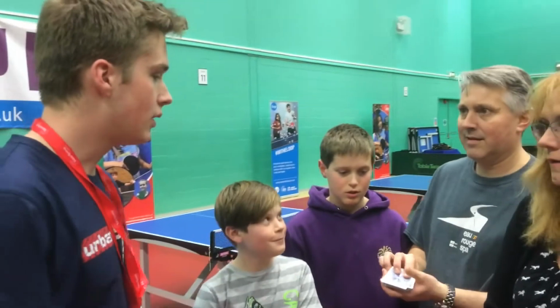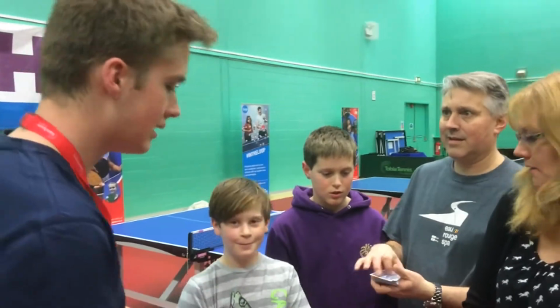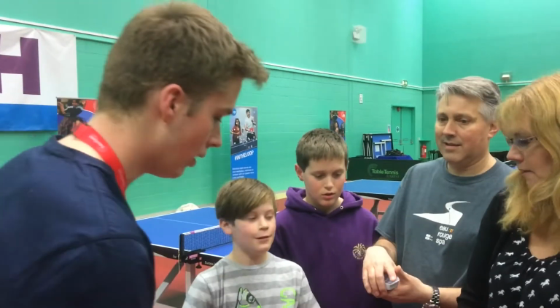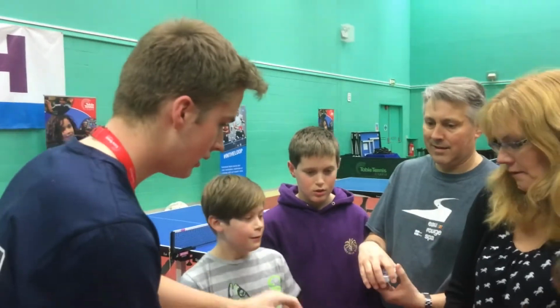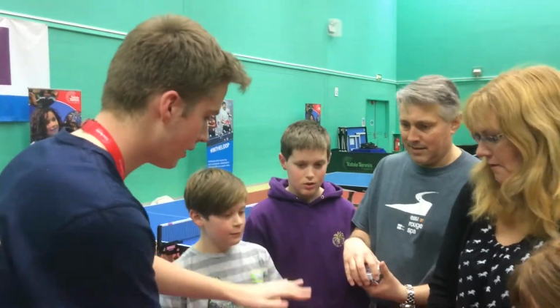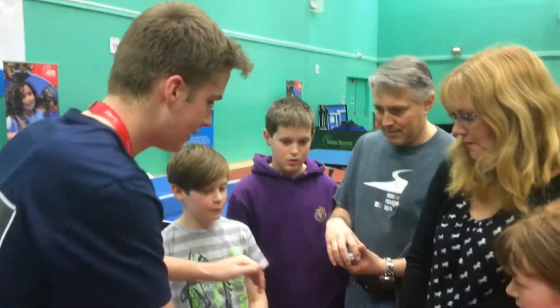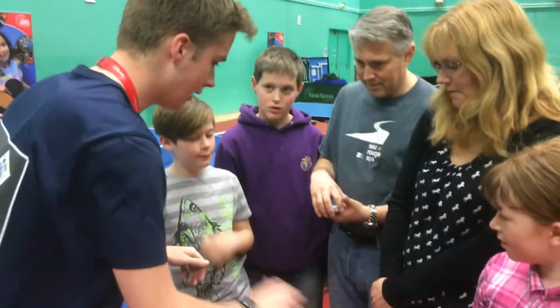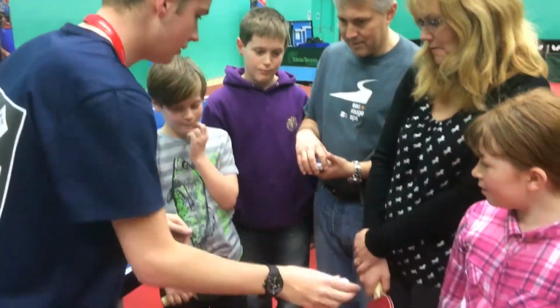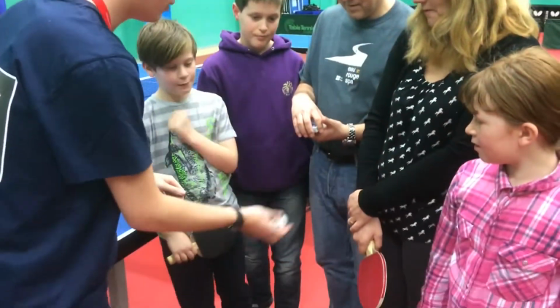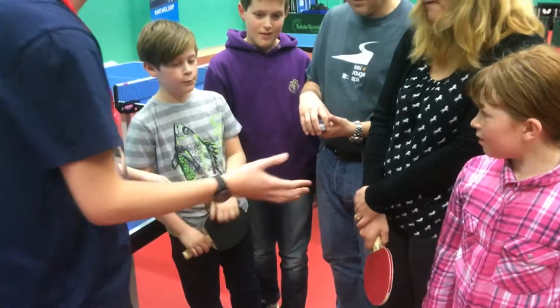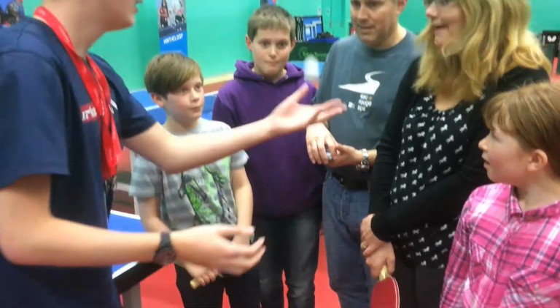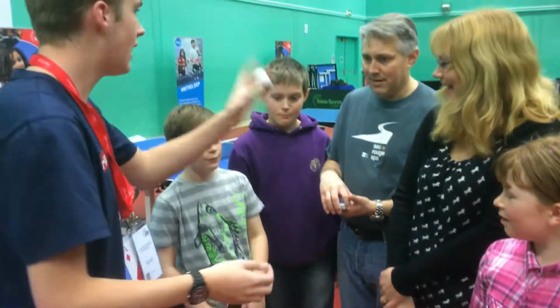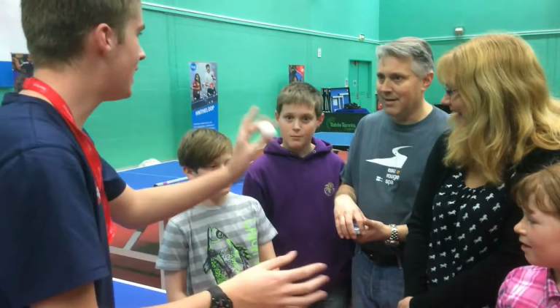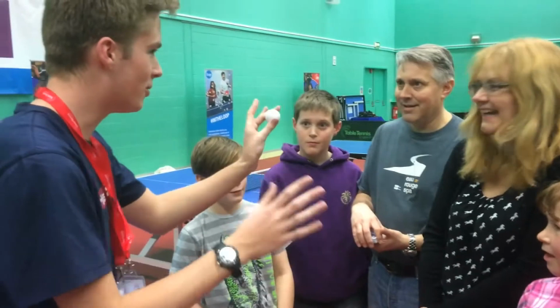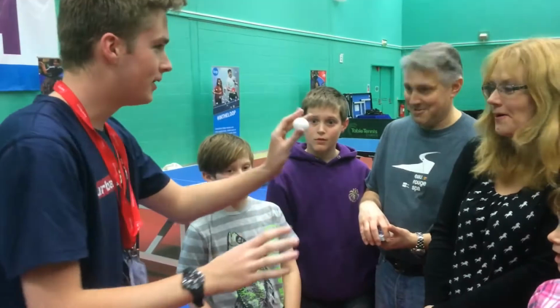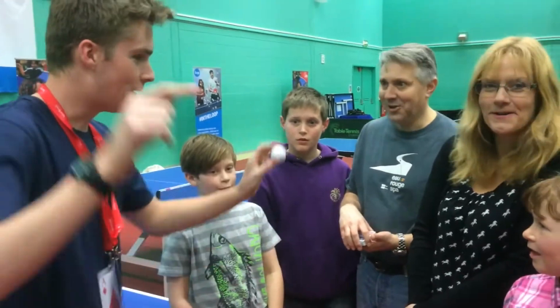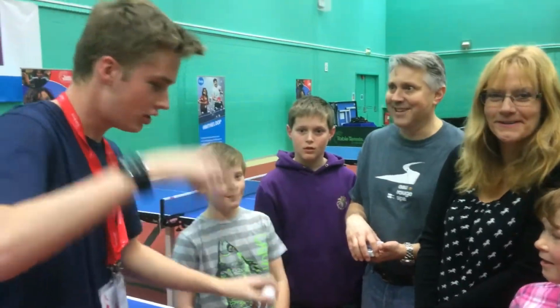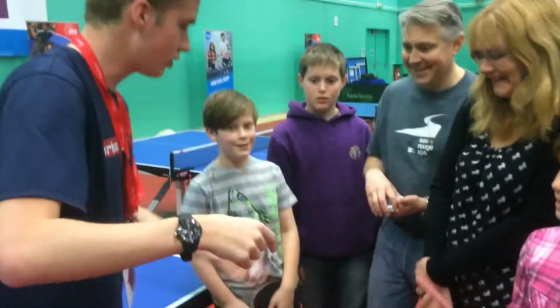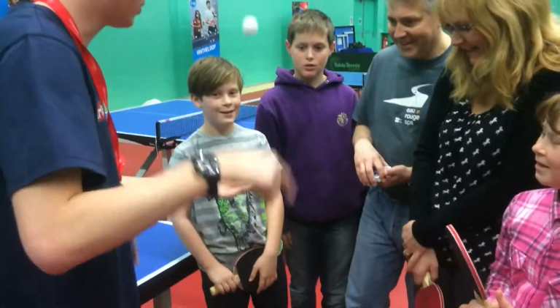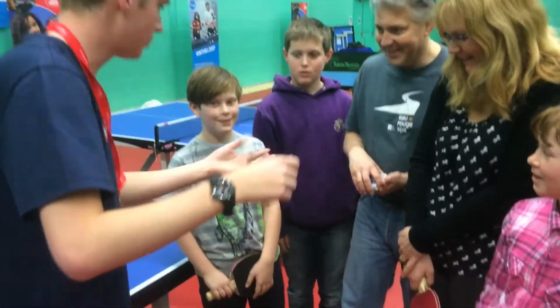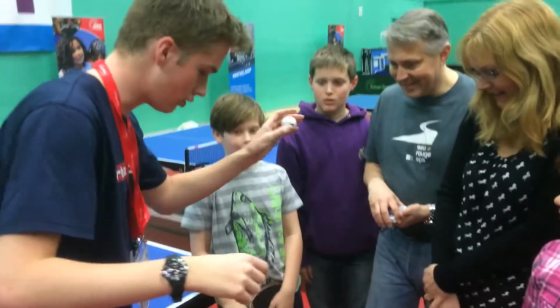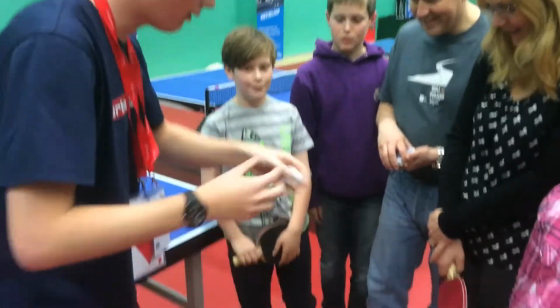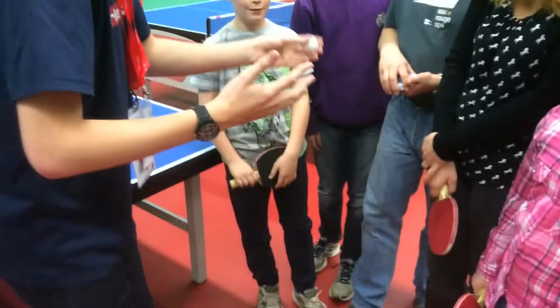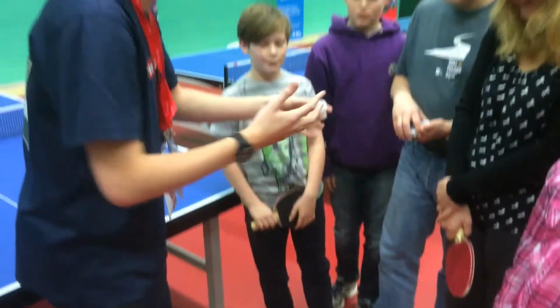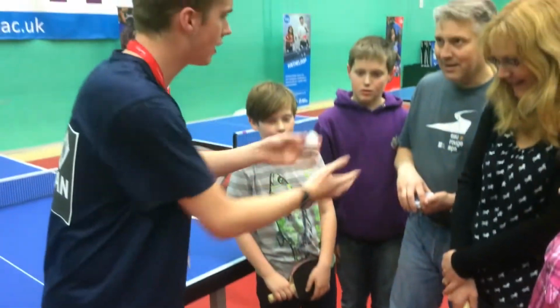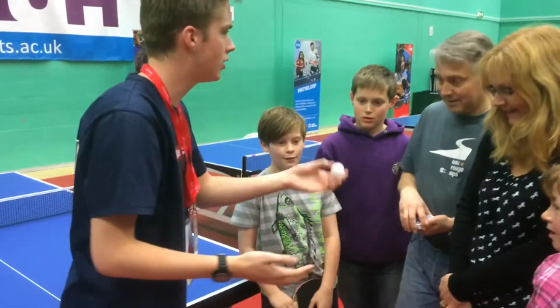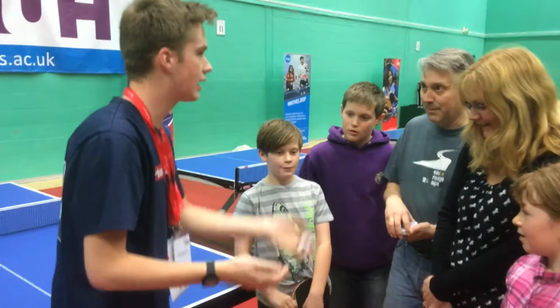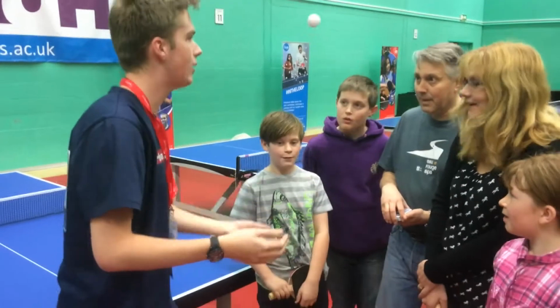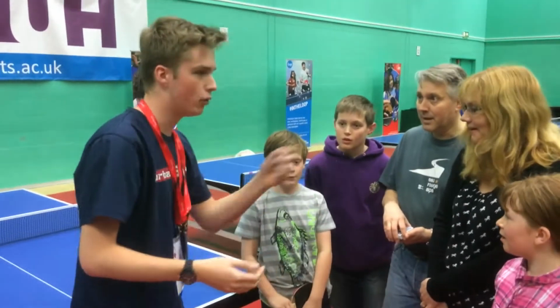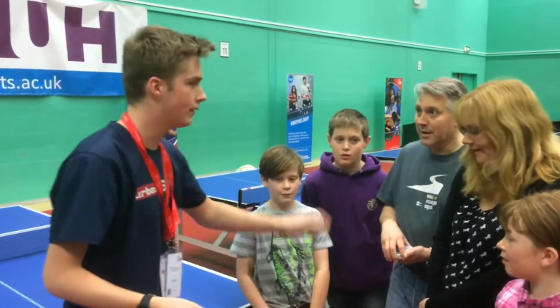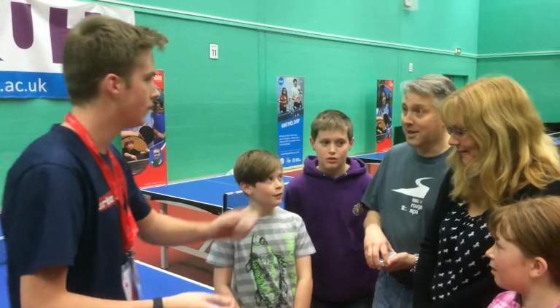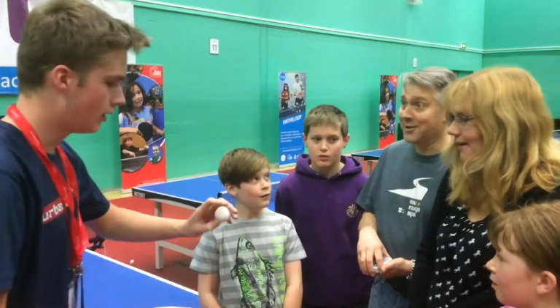Now if you notice here — look, there's nothing in the hand at the second. Table tennis ball. Watch this. This is what I'm going to try and do. You've picked a card — can you say the card out loud for me? Jack of Hearts.